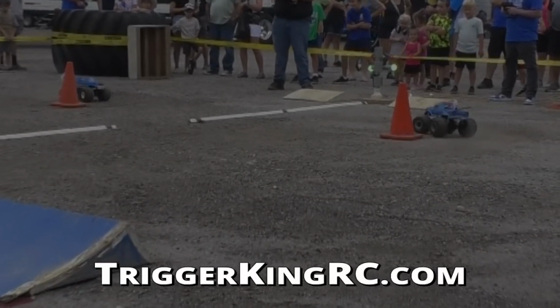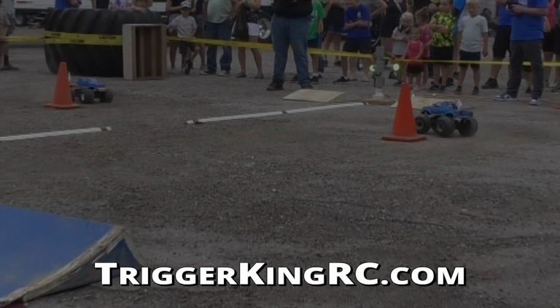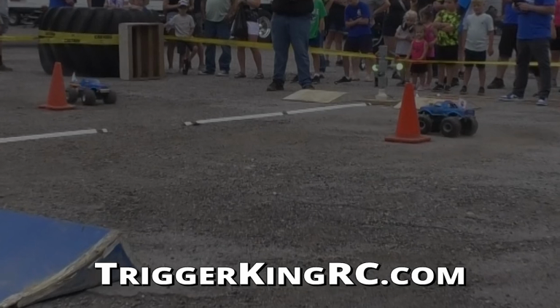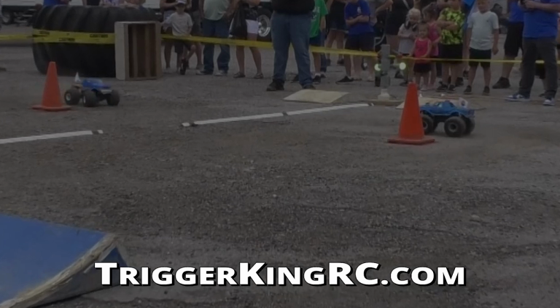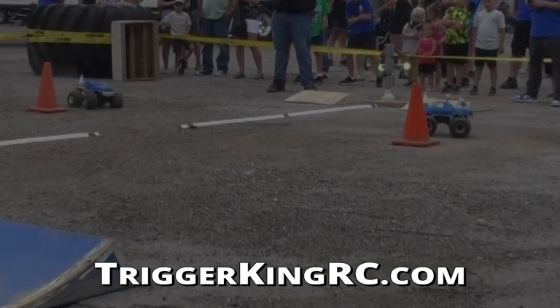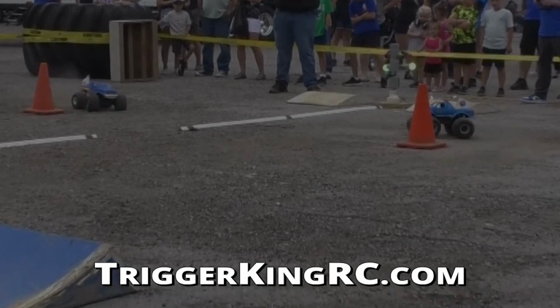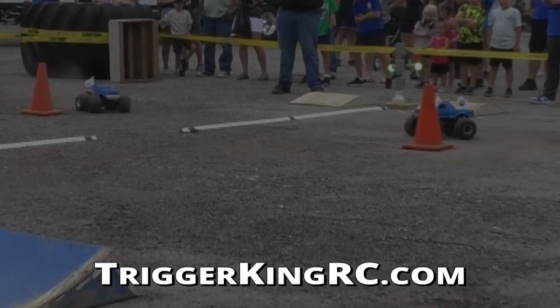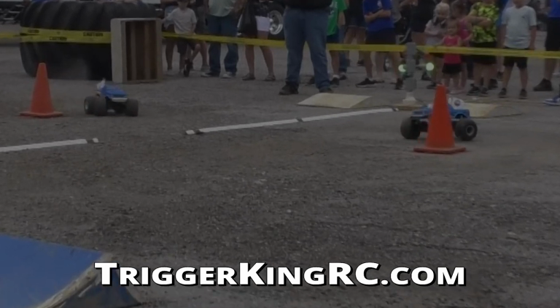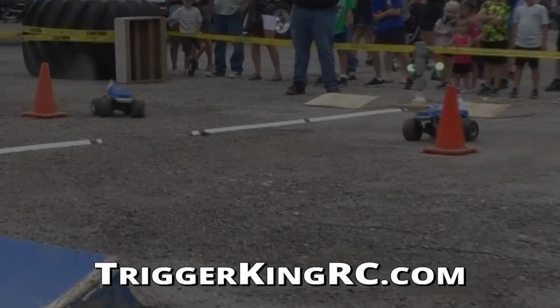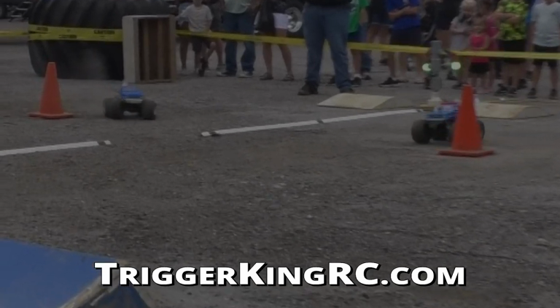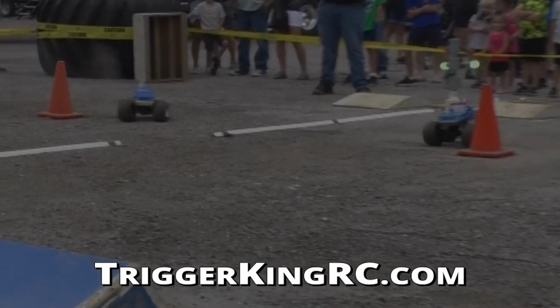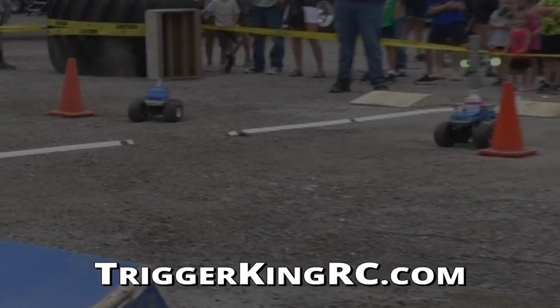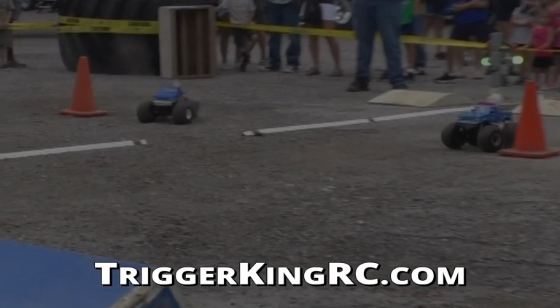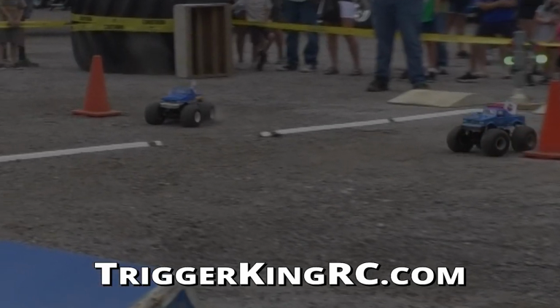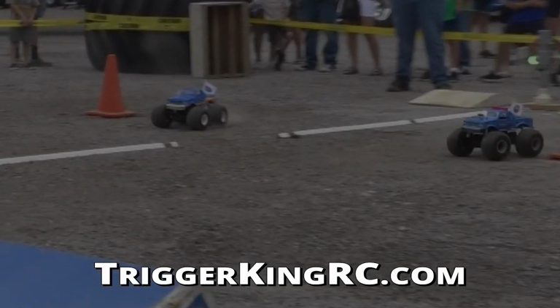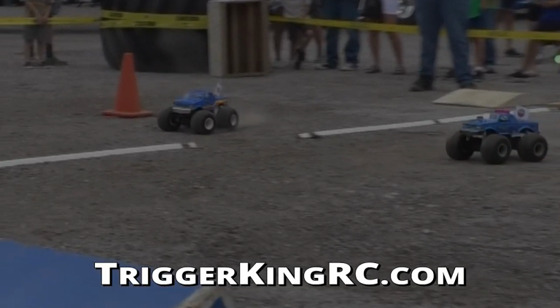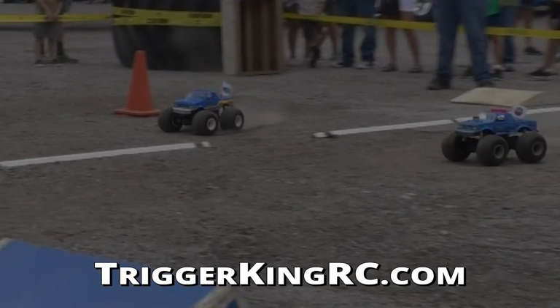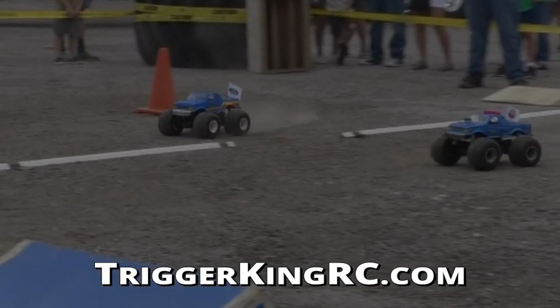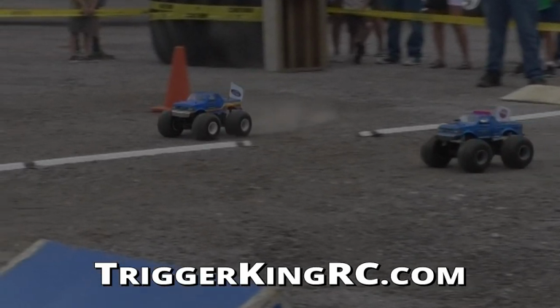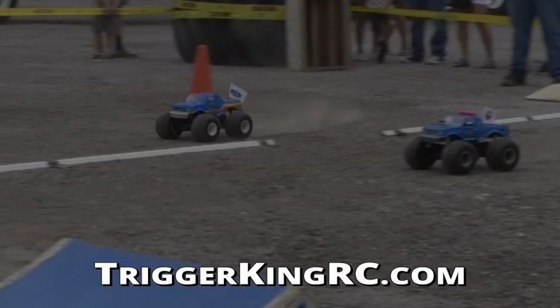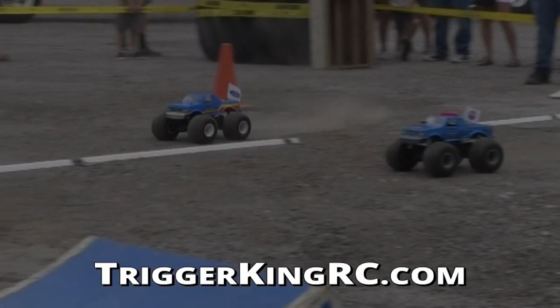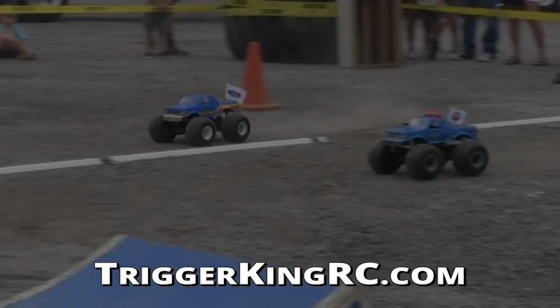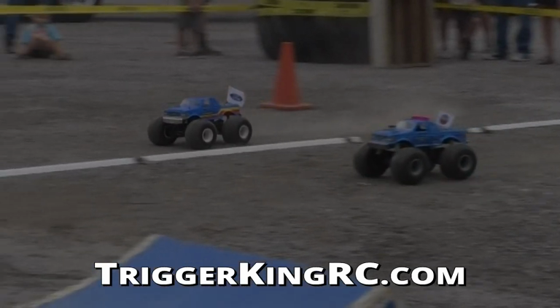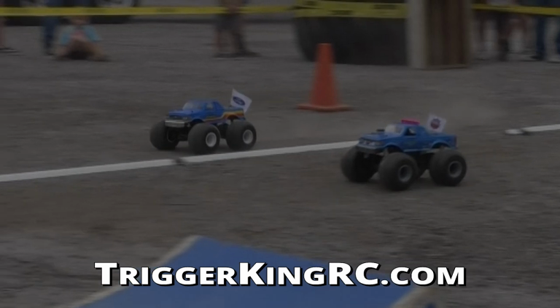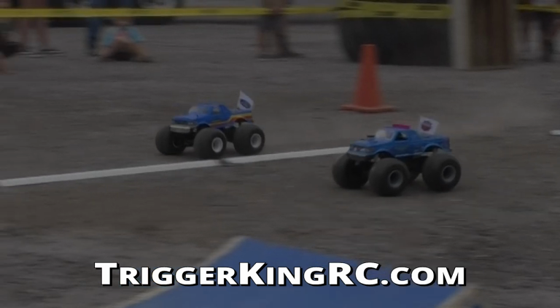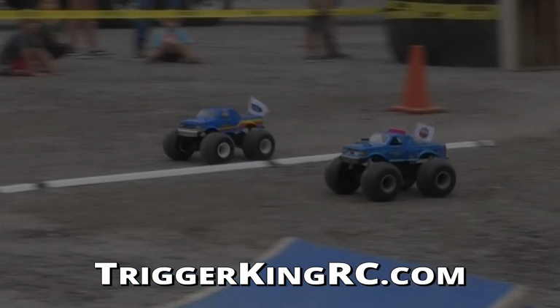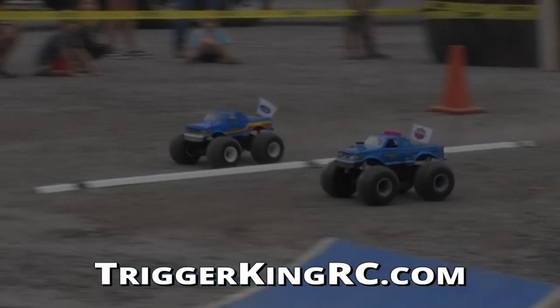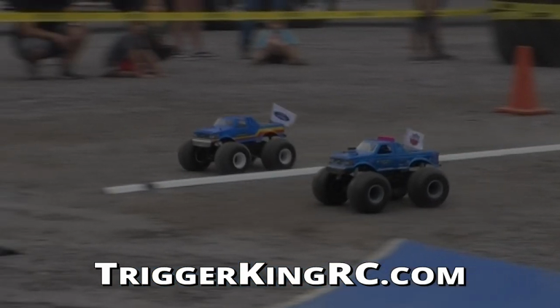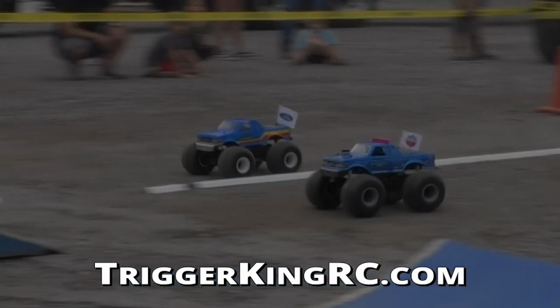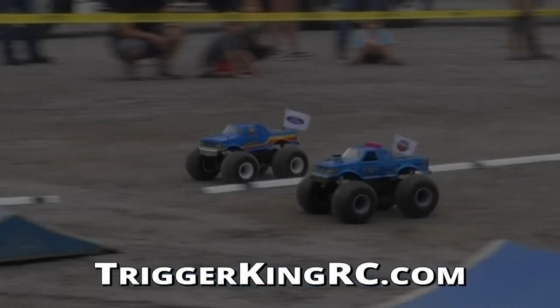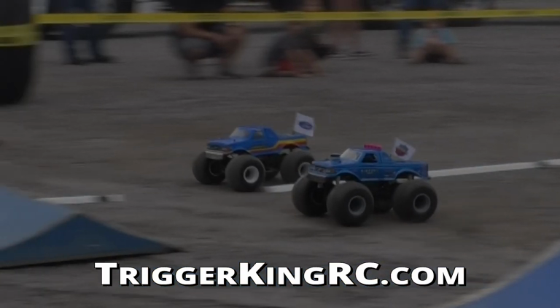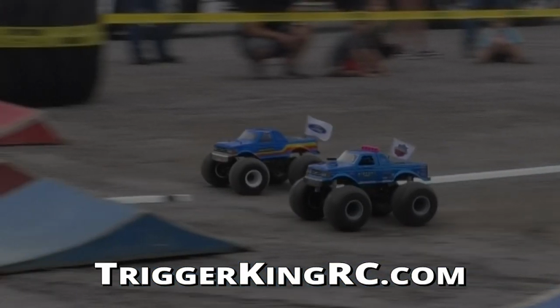We thank you for joining us here on TKRC TV. We hope you'll join us next time — catch you then.